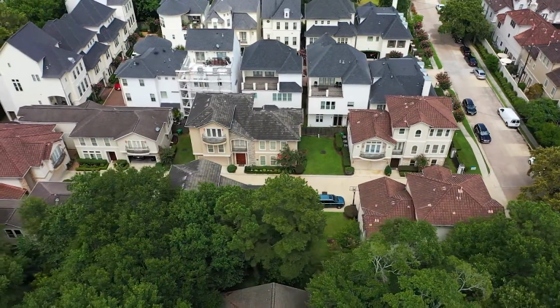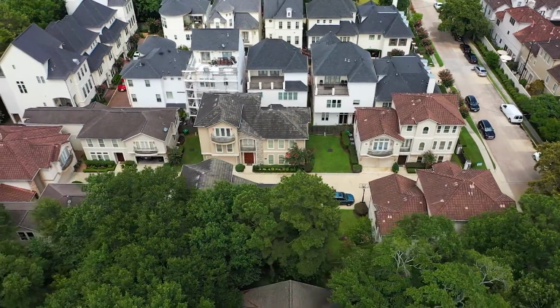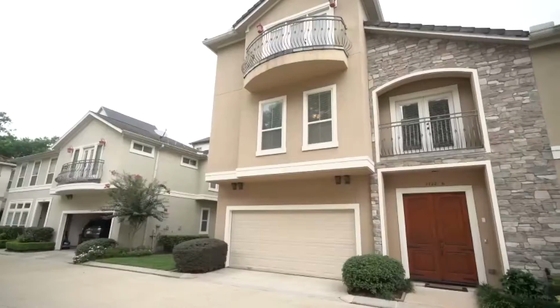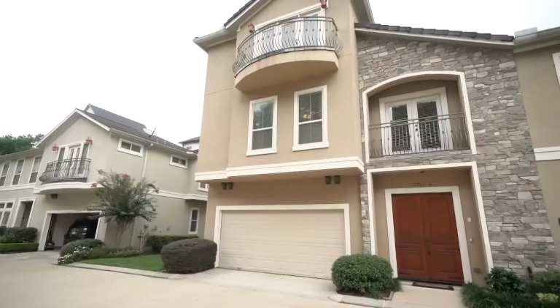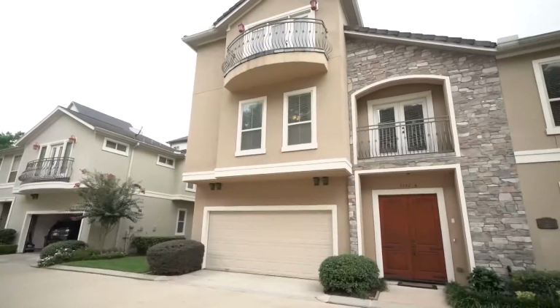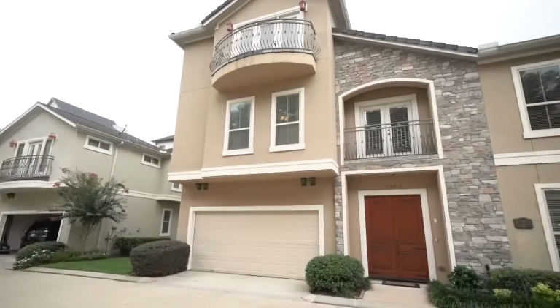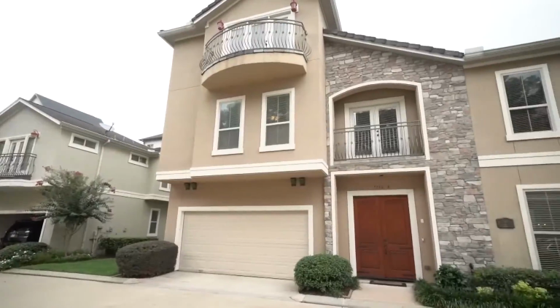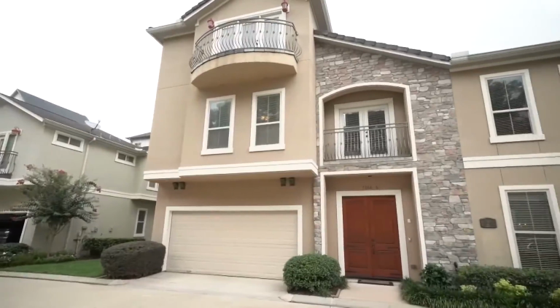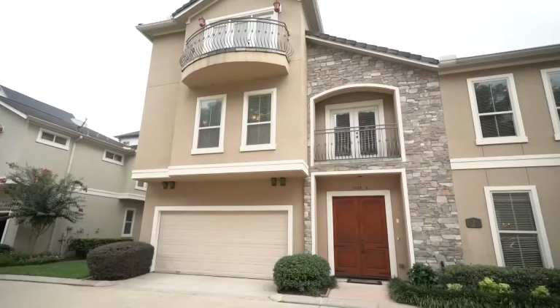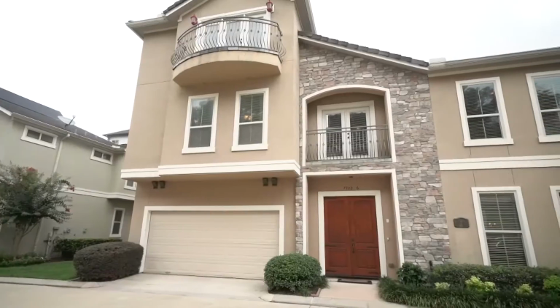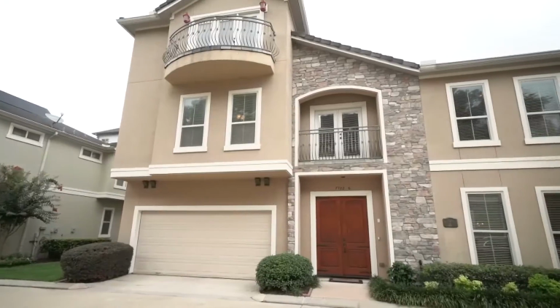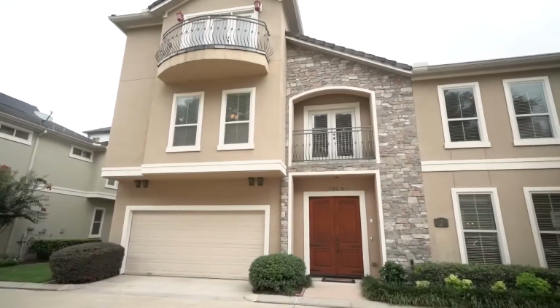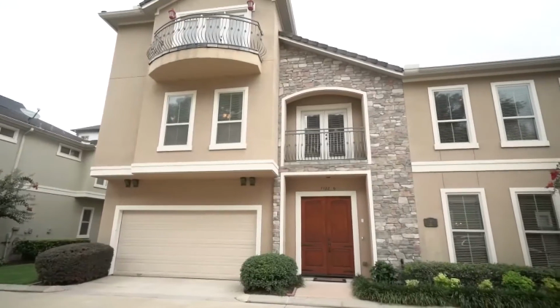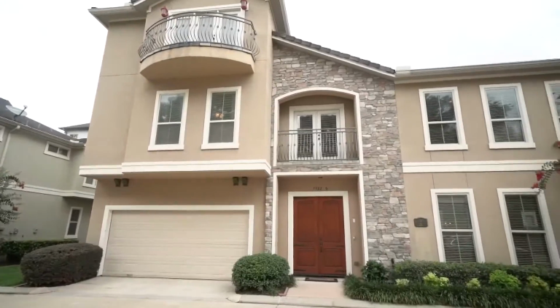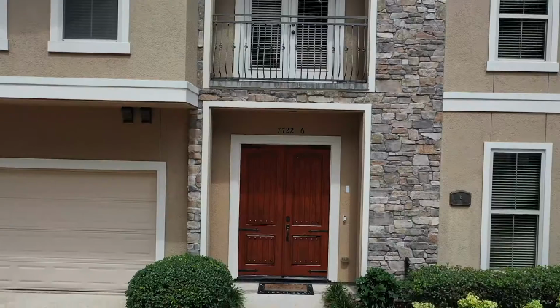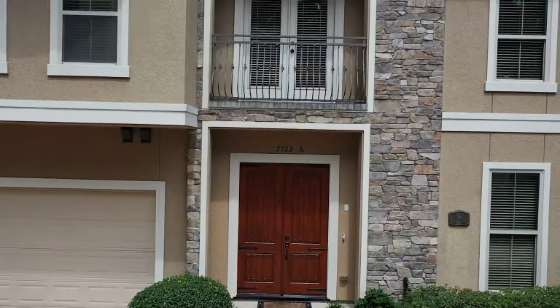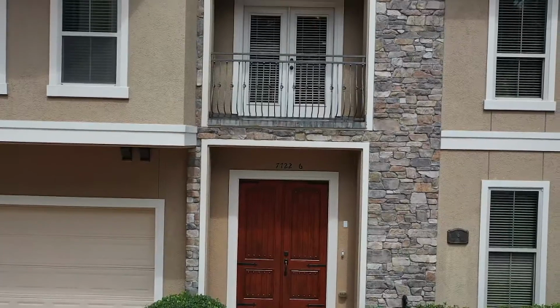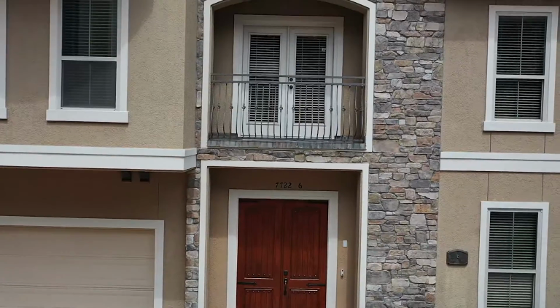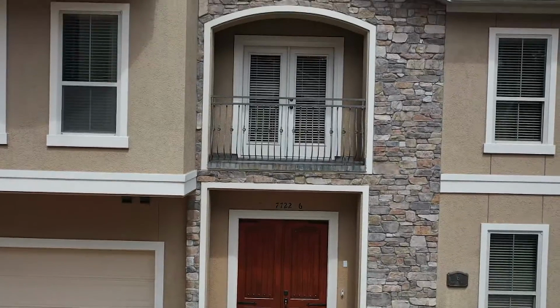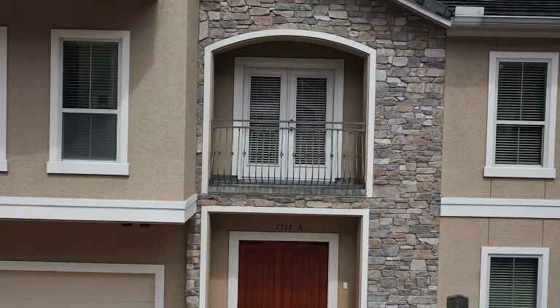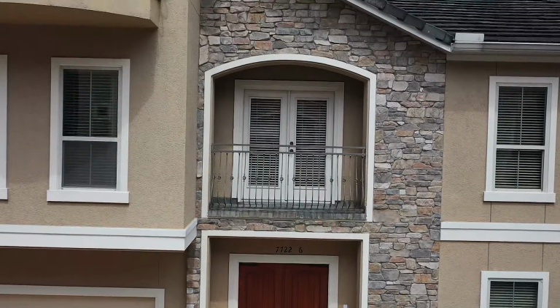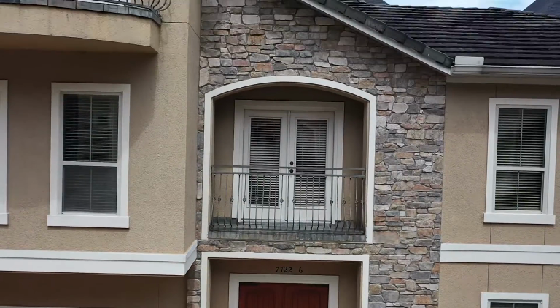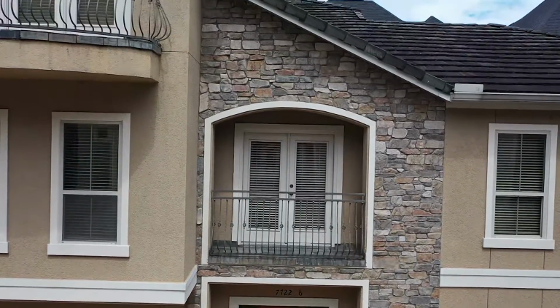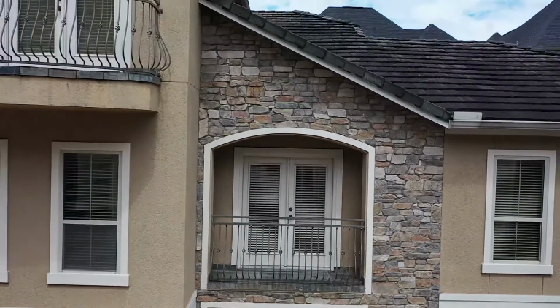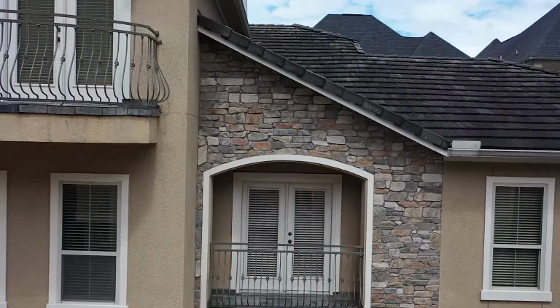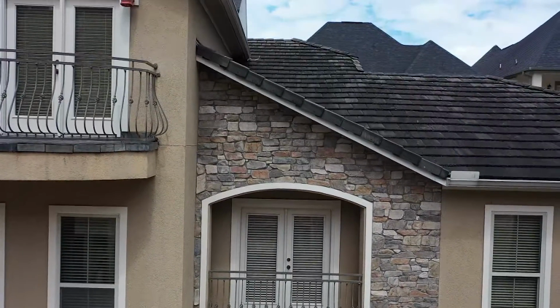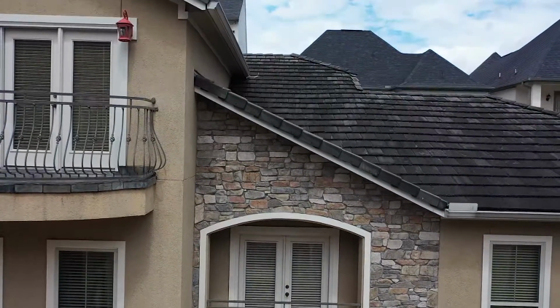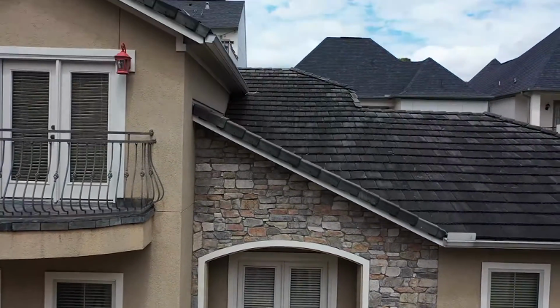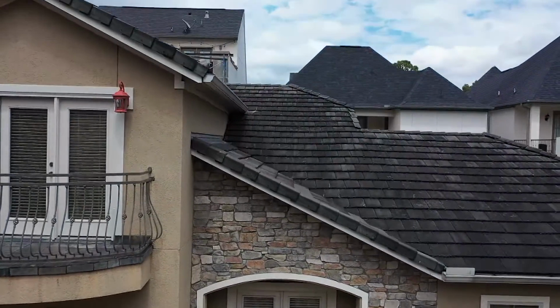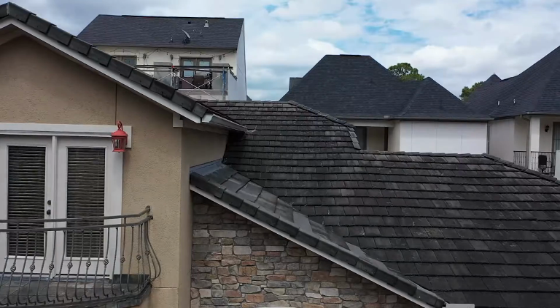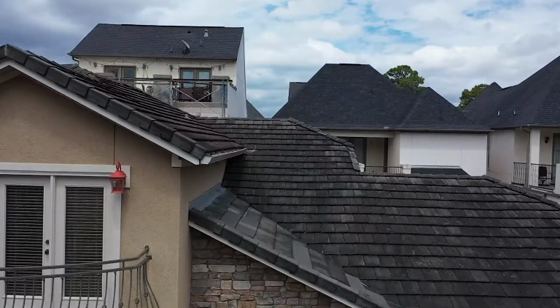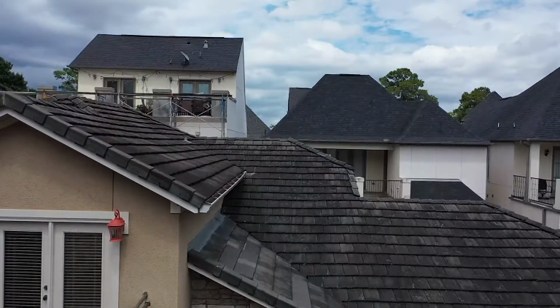With just over 3,400 square feet of living space, there is plenty of room in this three-story home which features two living areas.